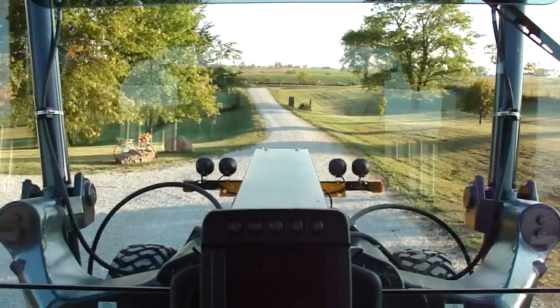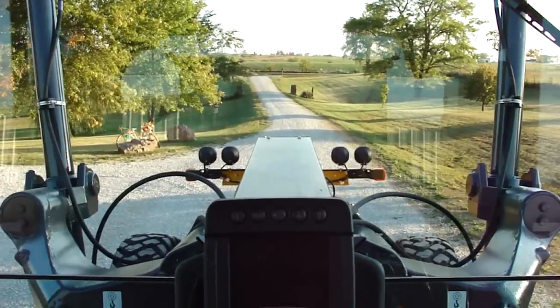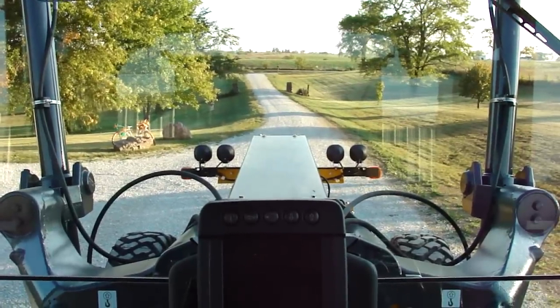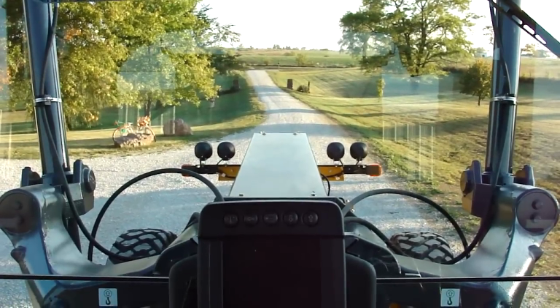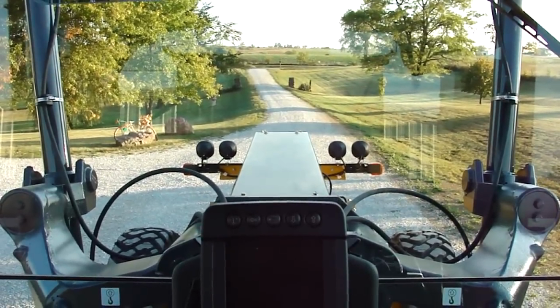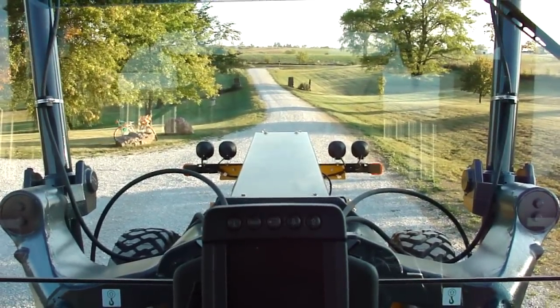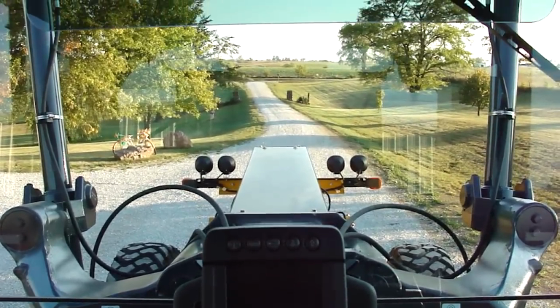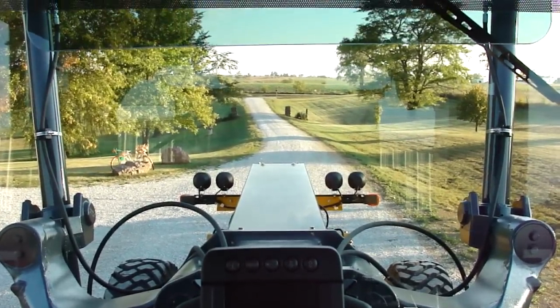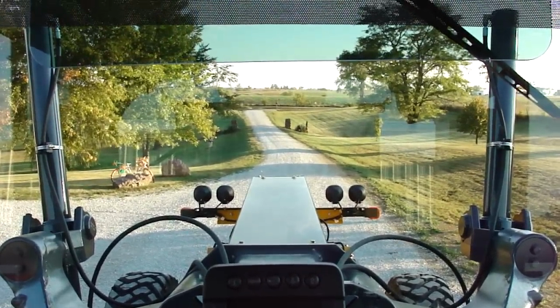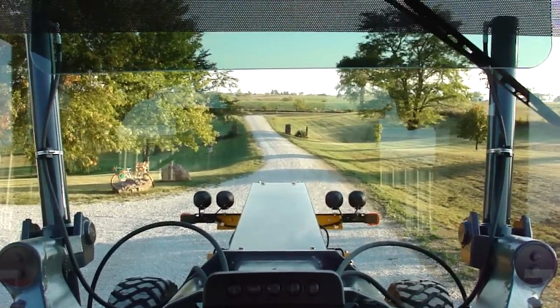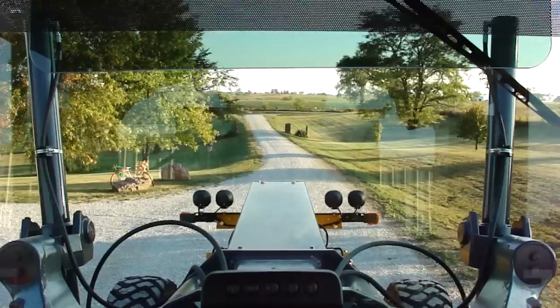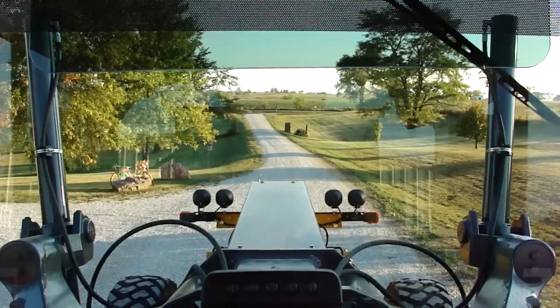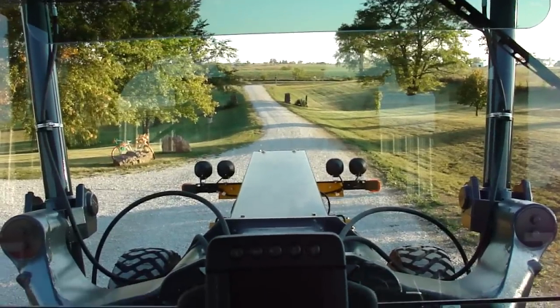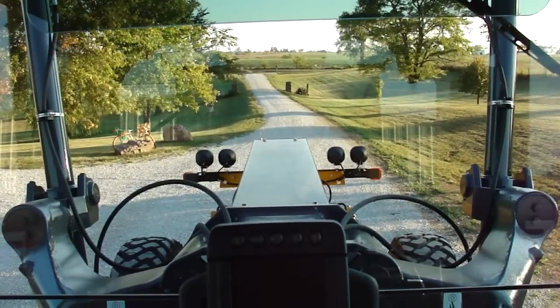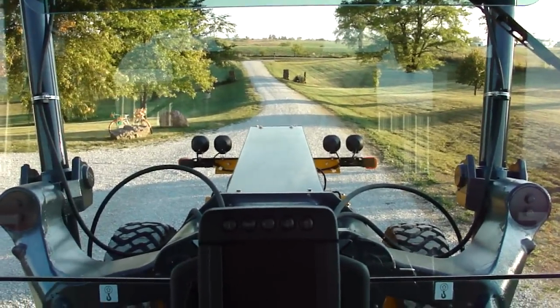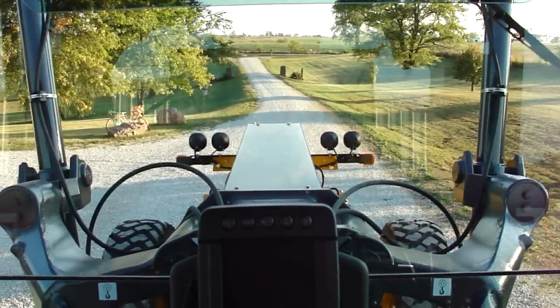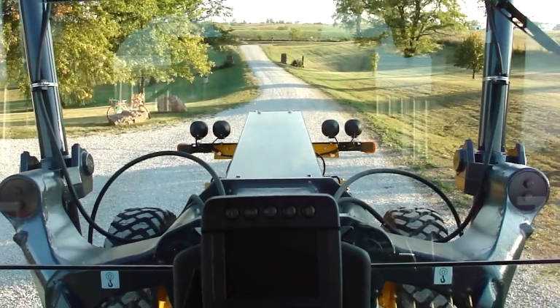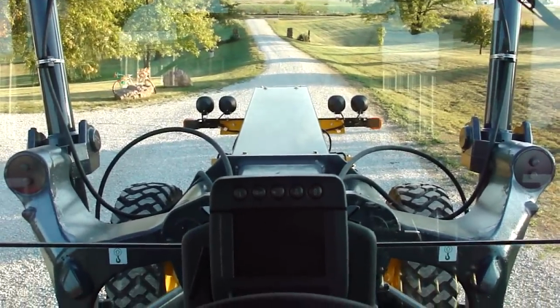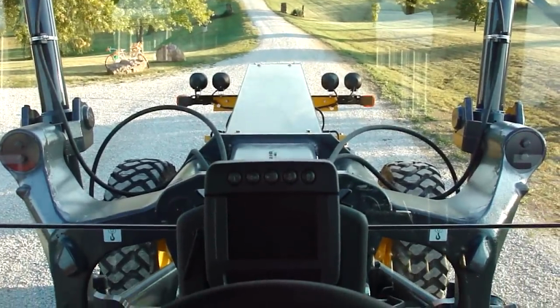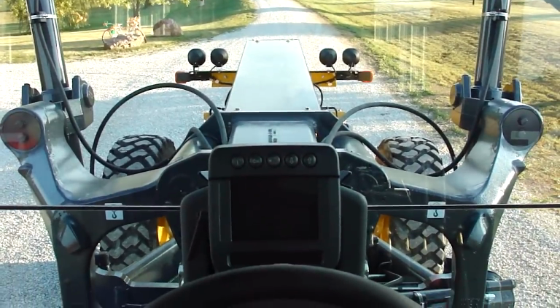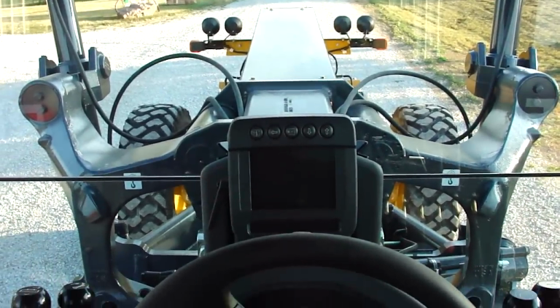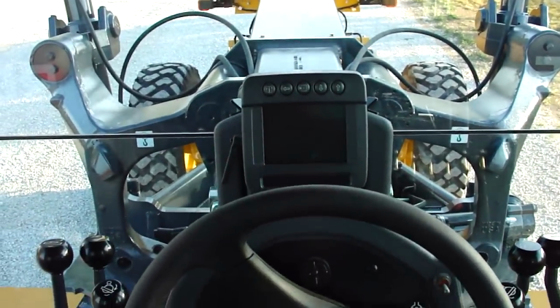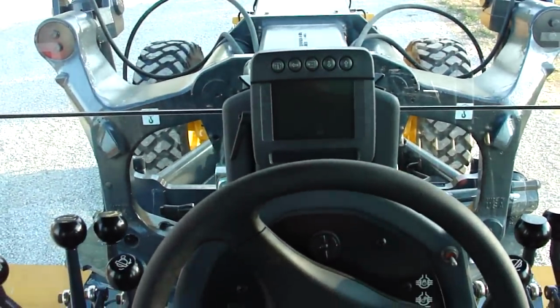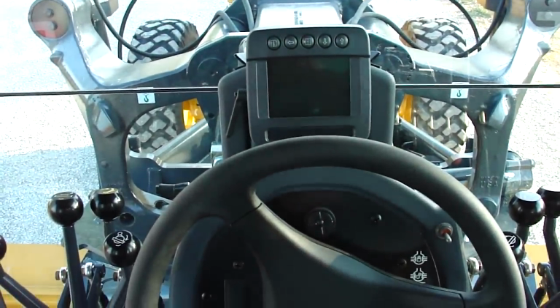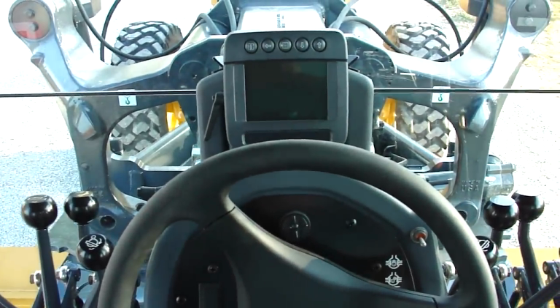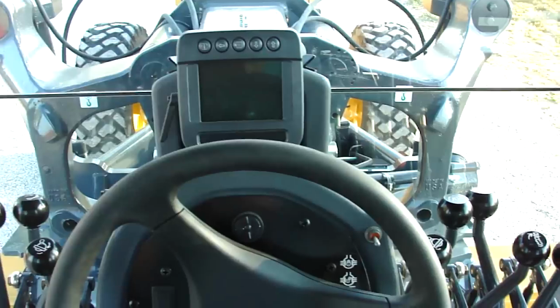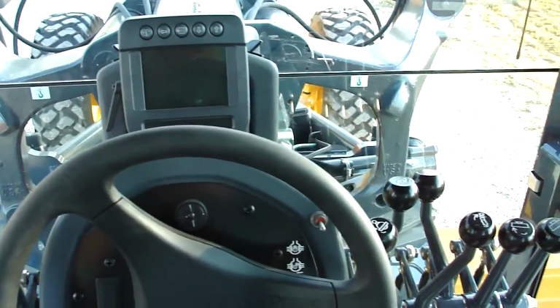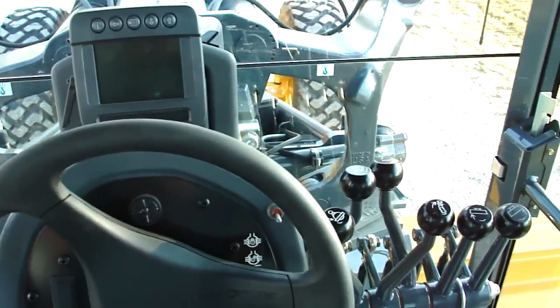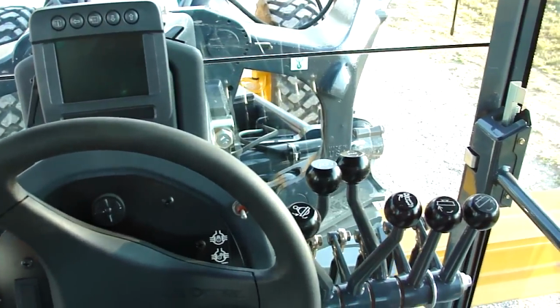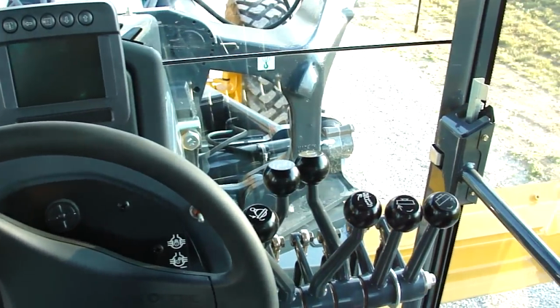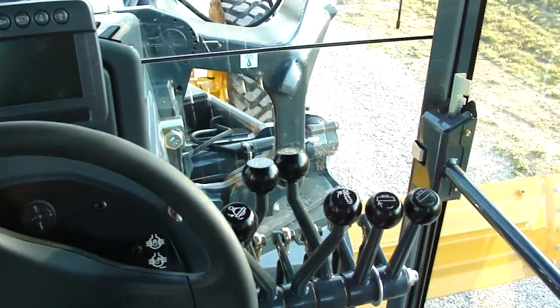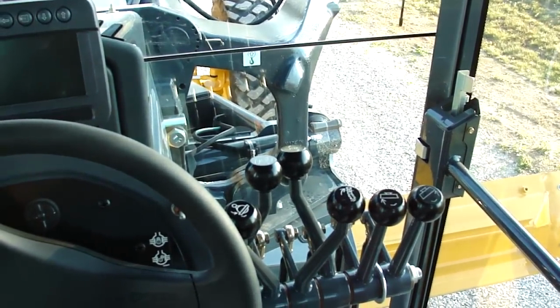We took delivery of our new 770G John Deere today, traded off a 770D. We use standard controls with the only exception being I use right-hand lift.